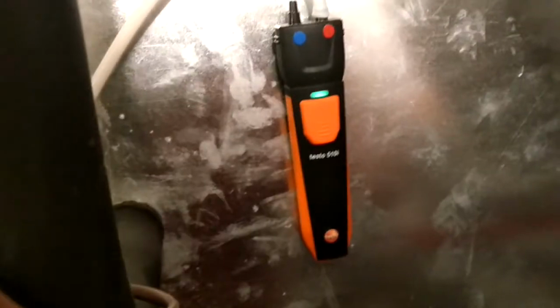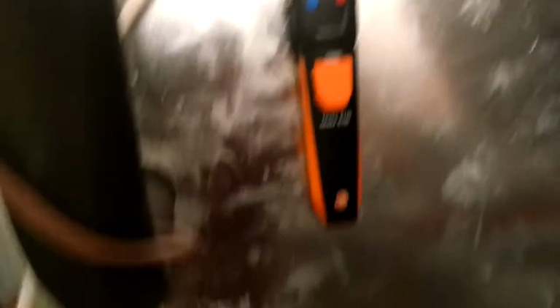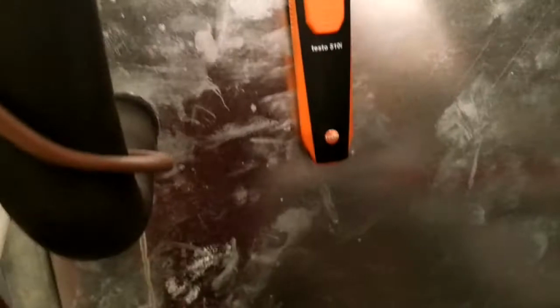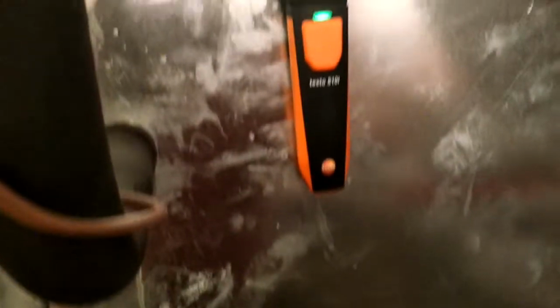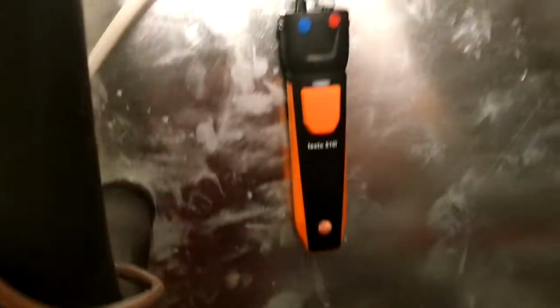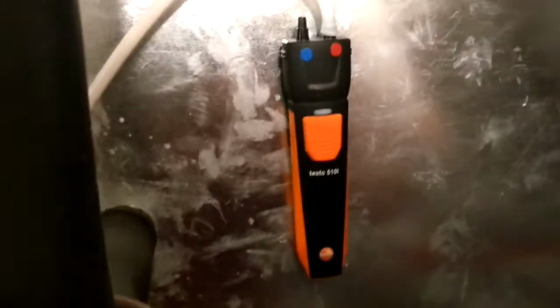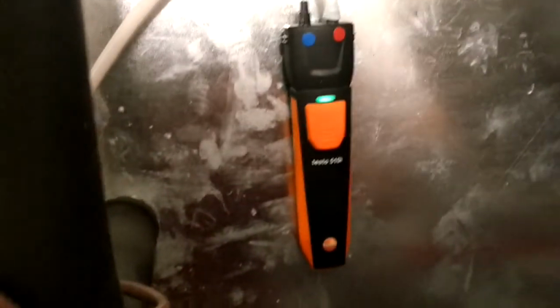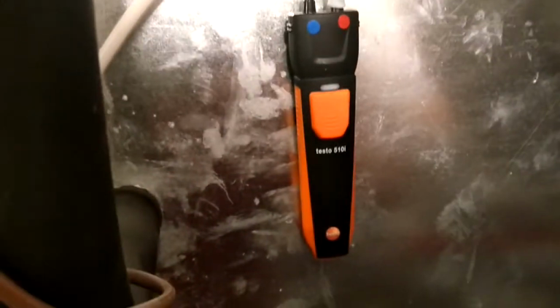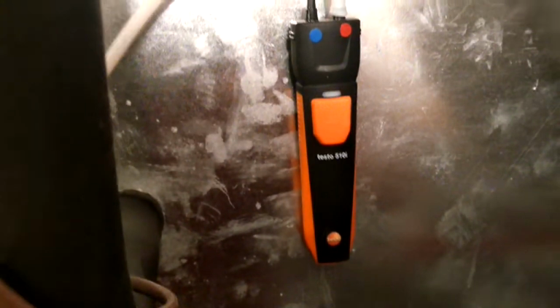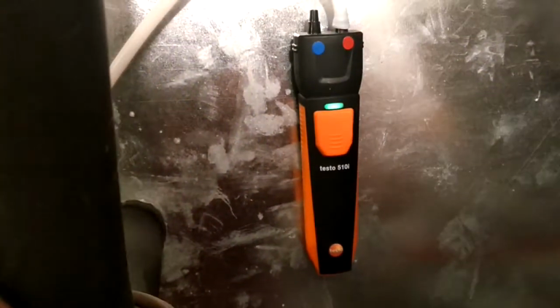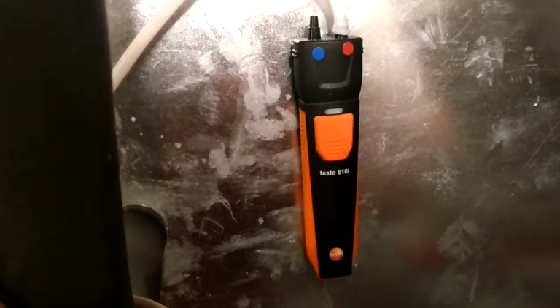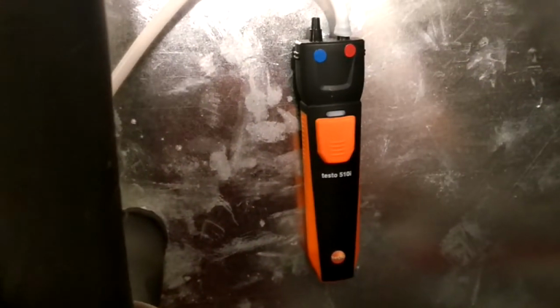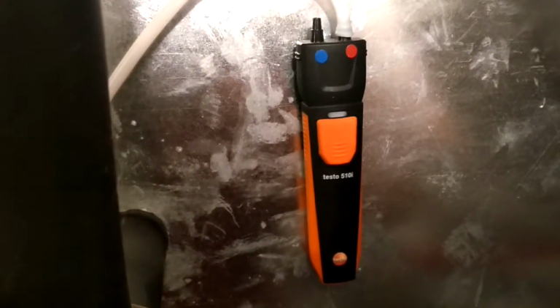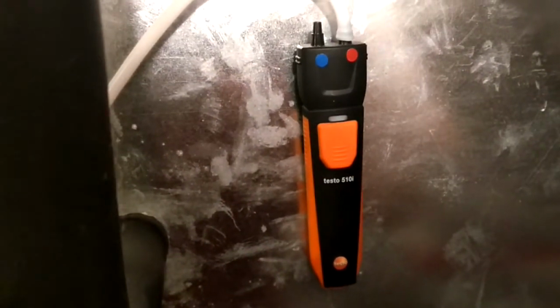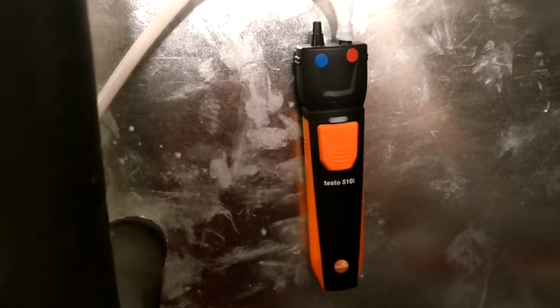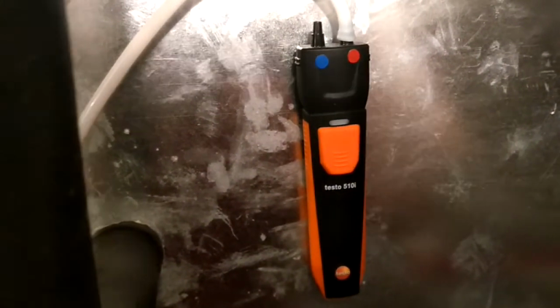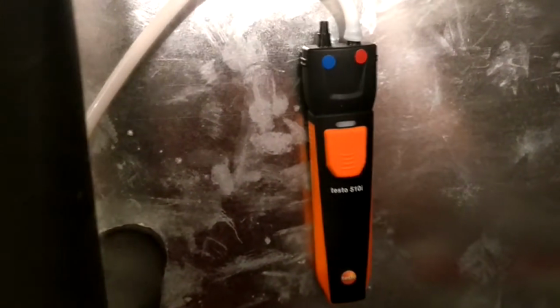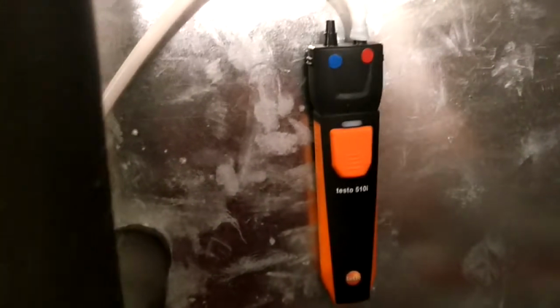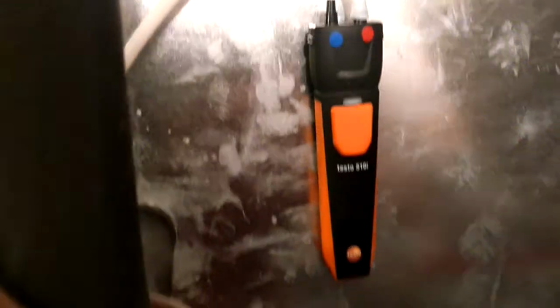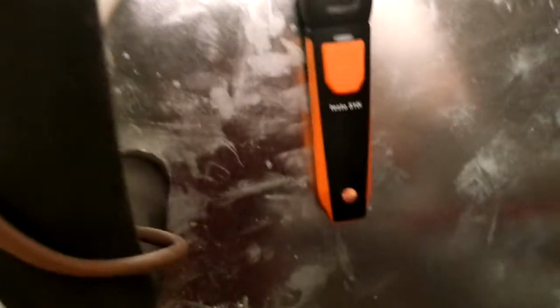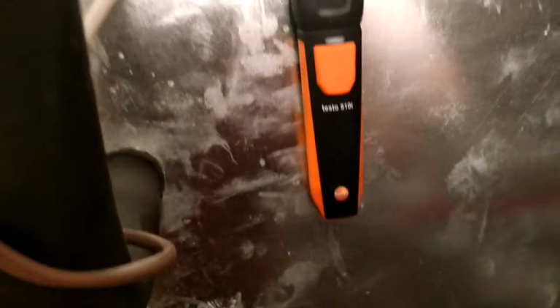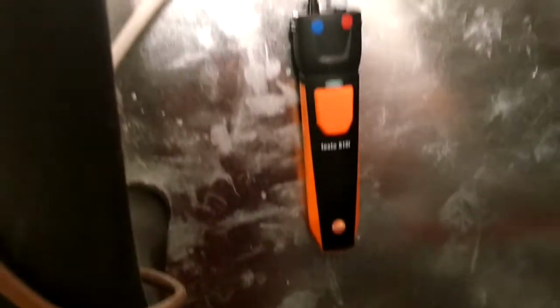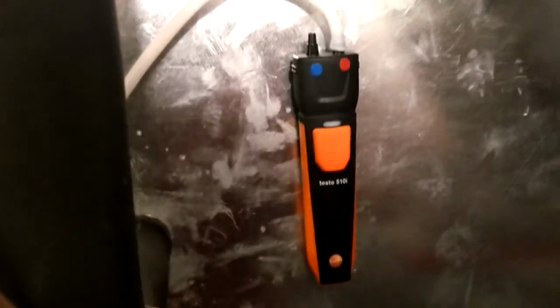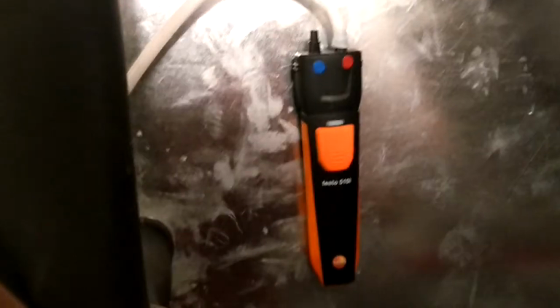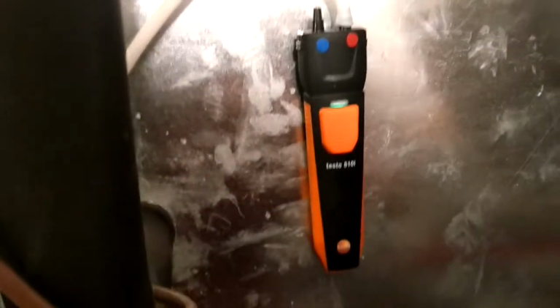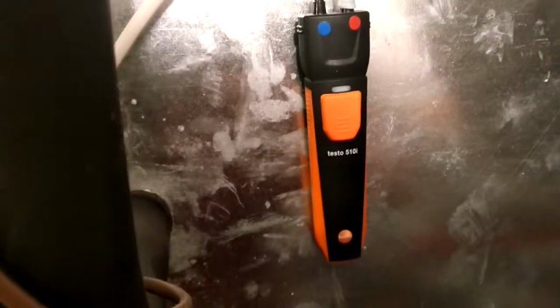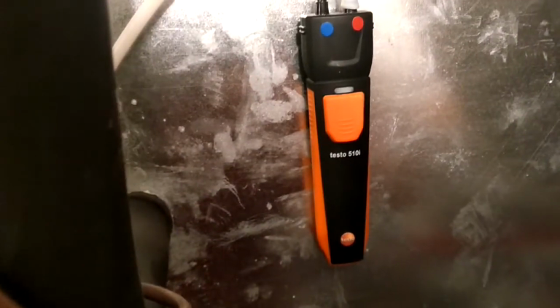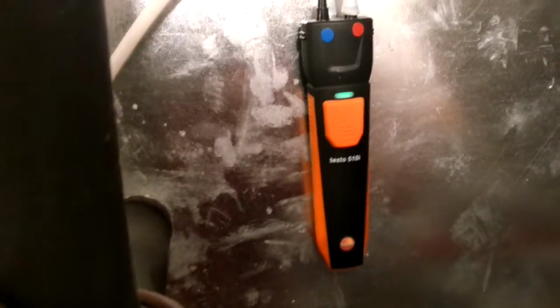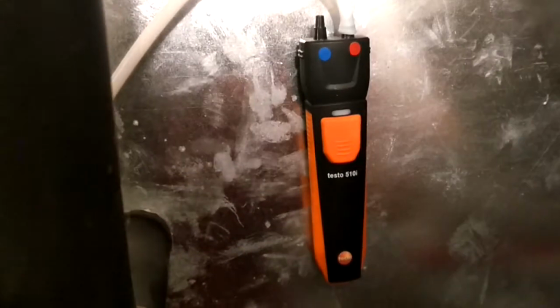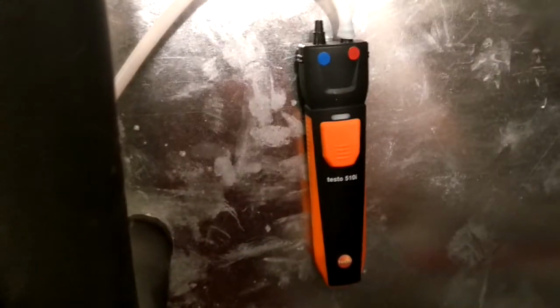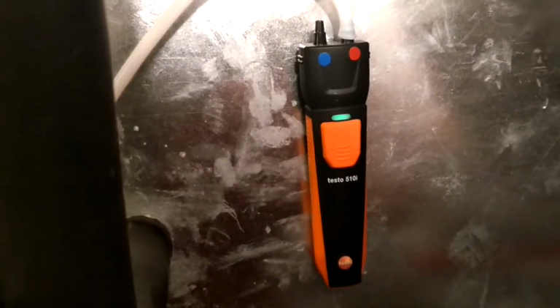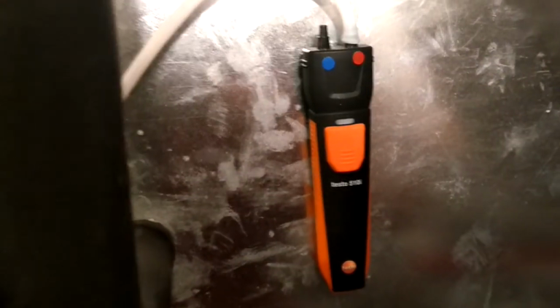Just checking the coil to see if it's plugged, and wanted to do a quick video.